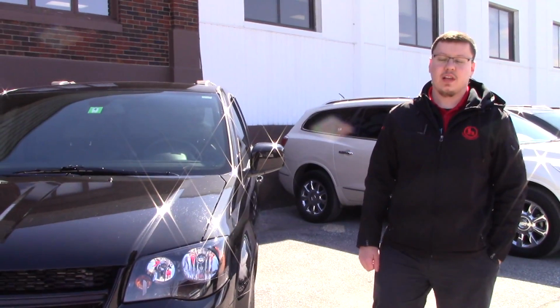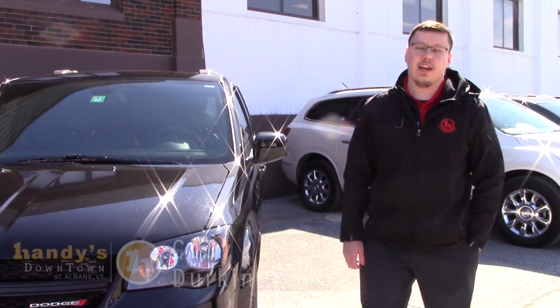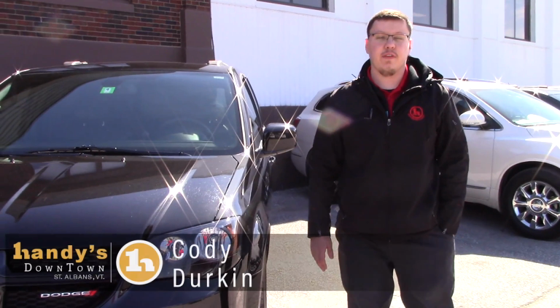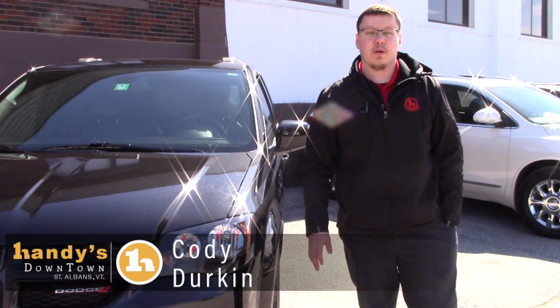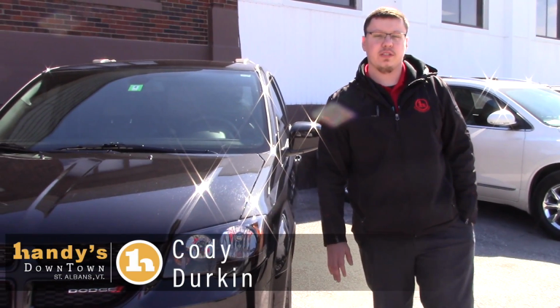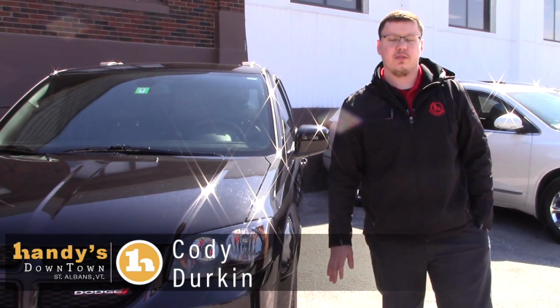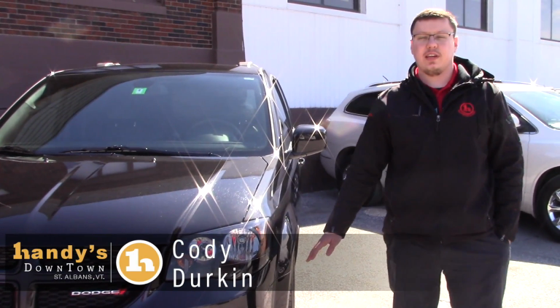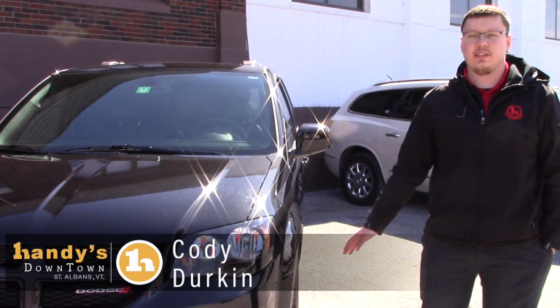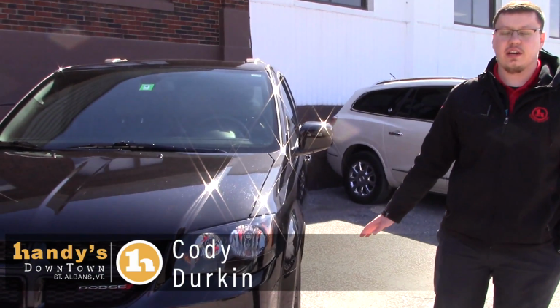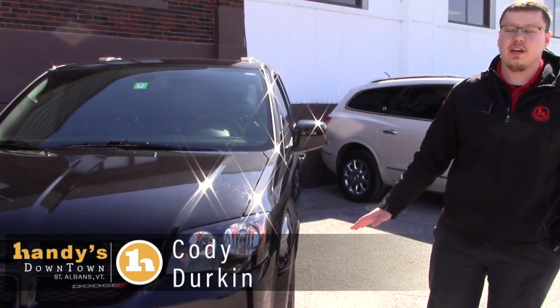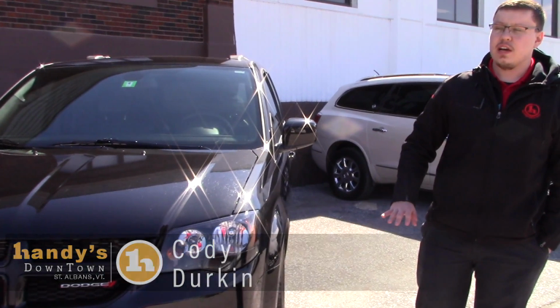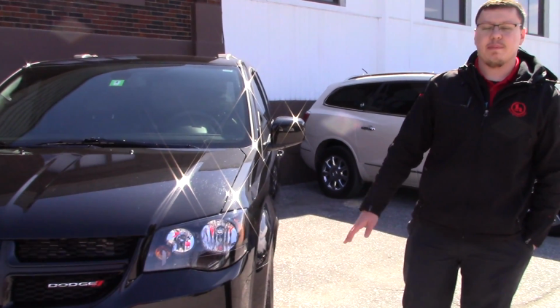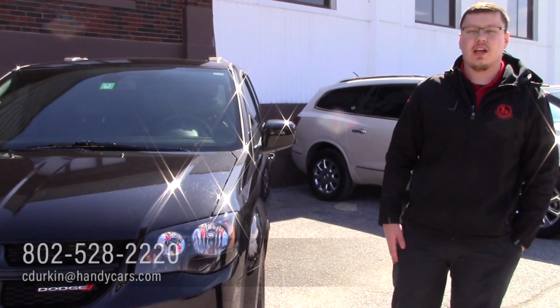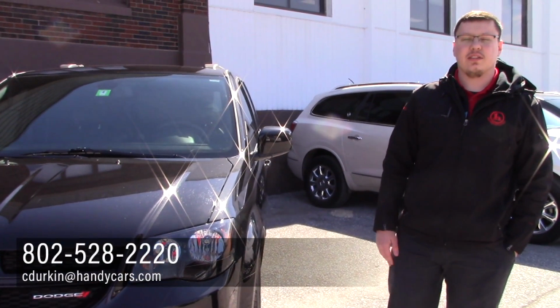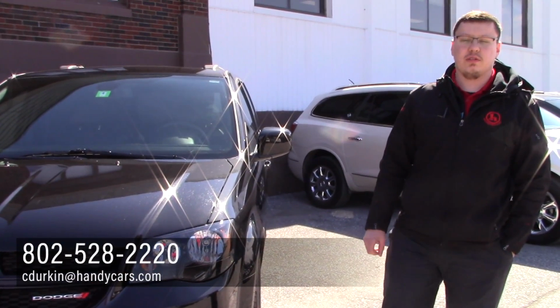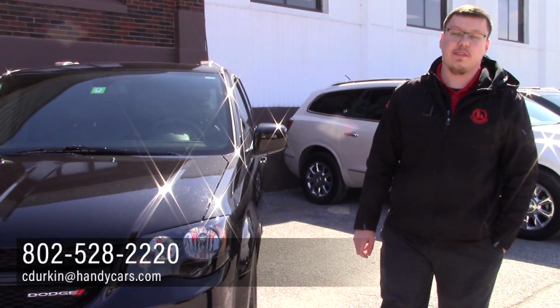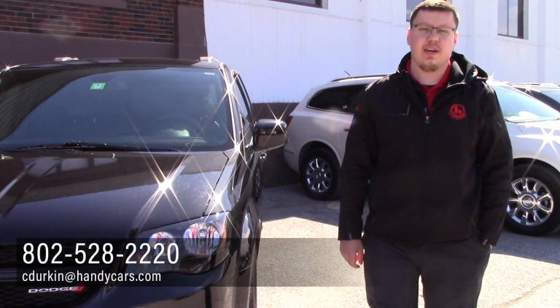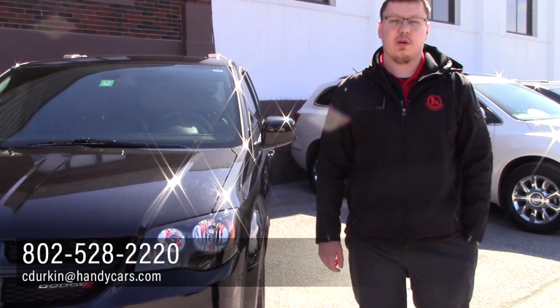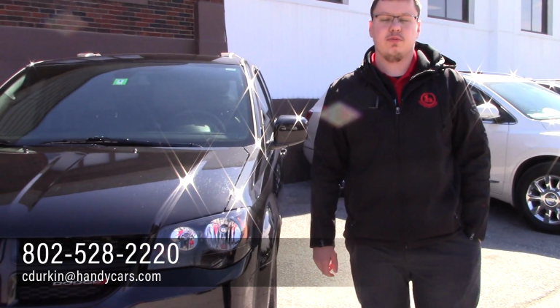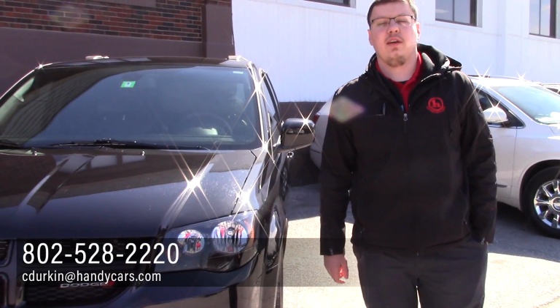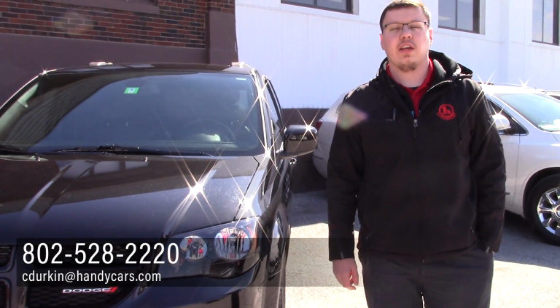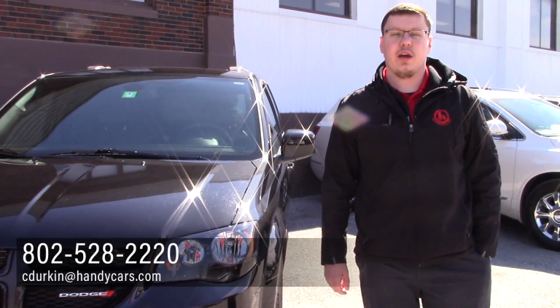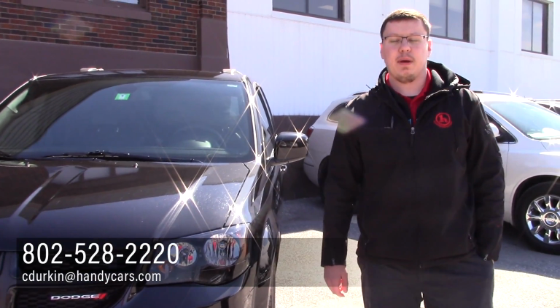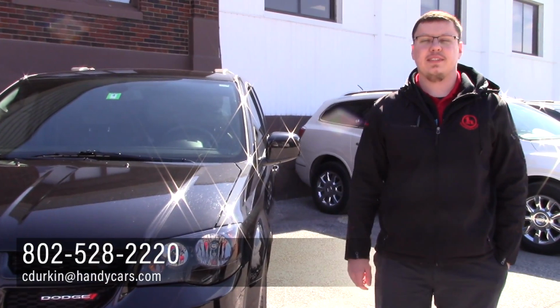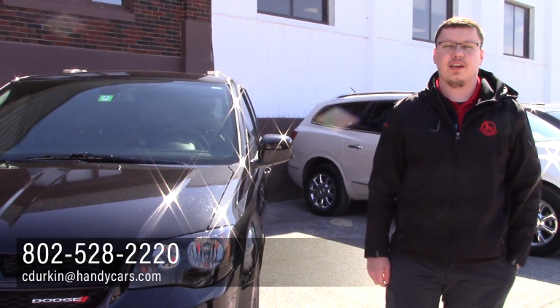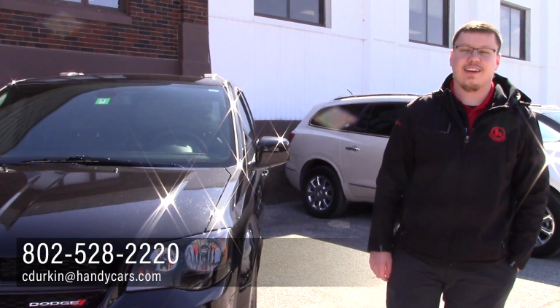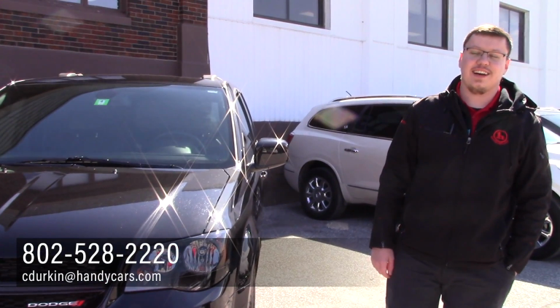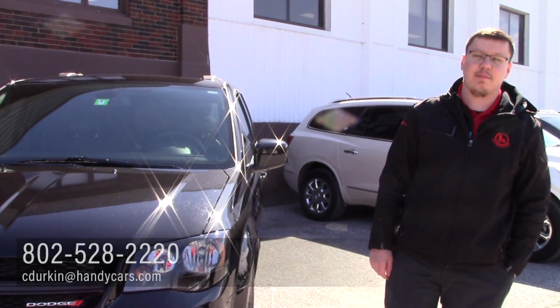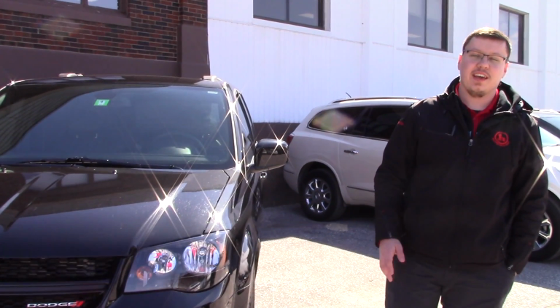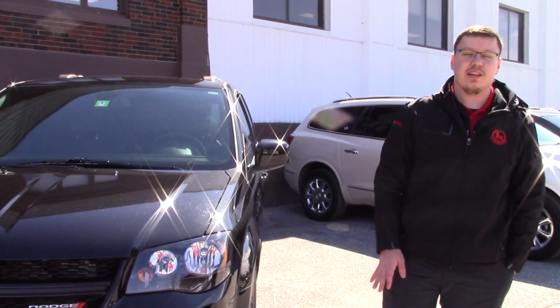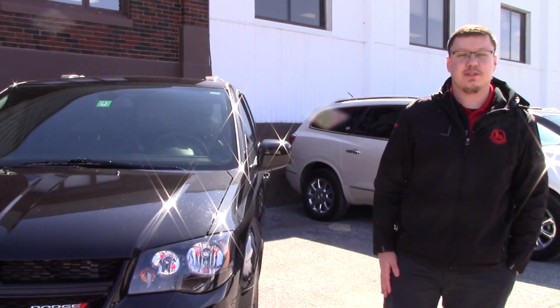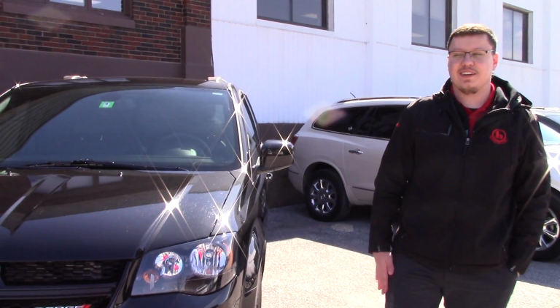Alright Aaron, if you have any more questions on the 2018 Dodge Caravan, just give me a call at 802-528-2220 or you can email me at cdirkin@handicars.com. Thank you, I look forward to speaking to you.